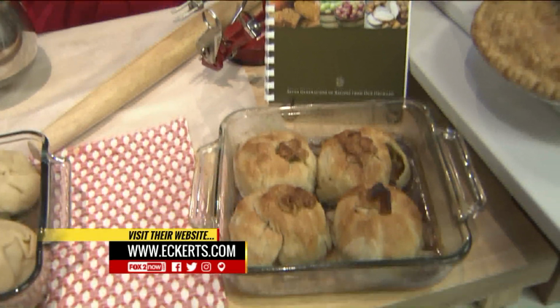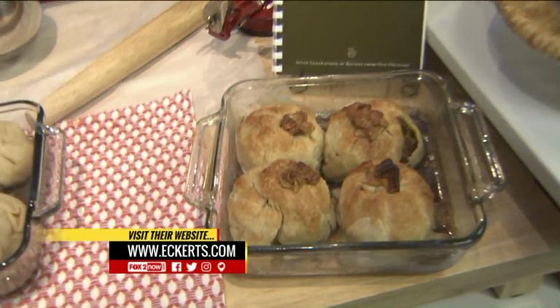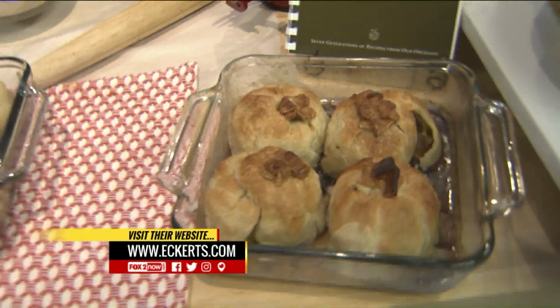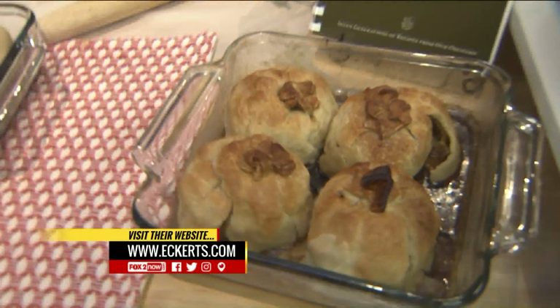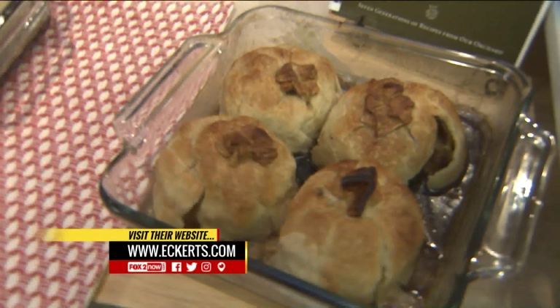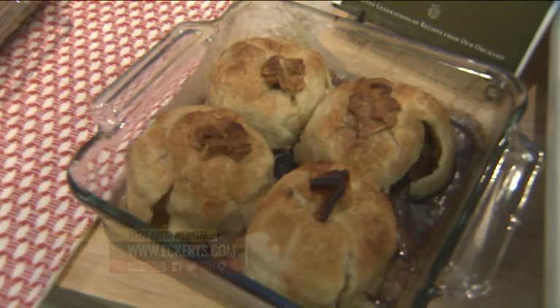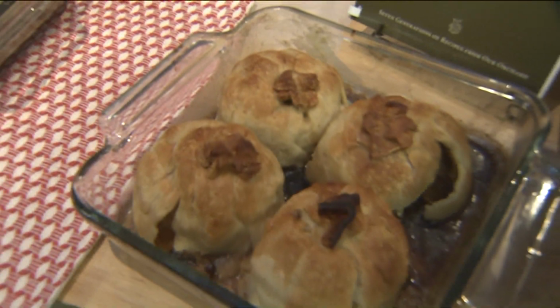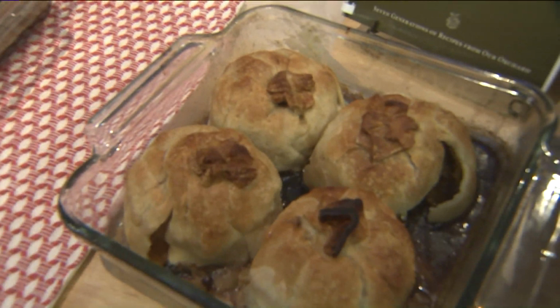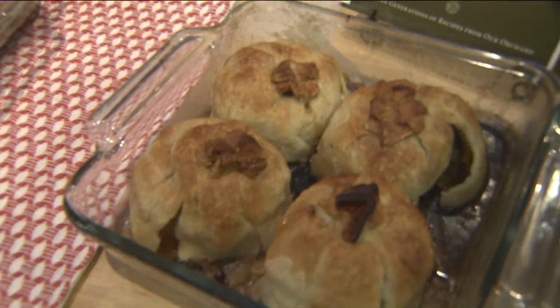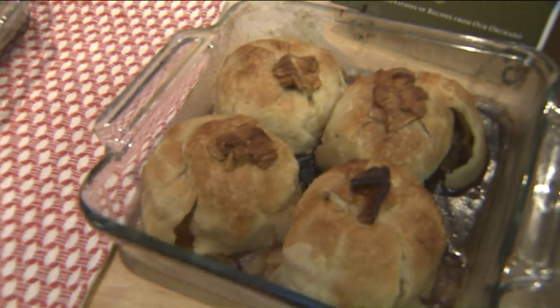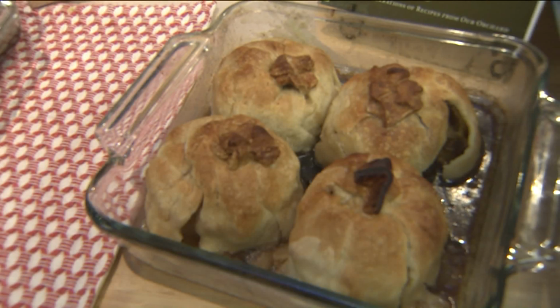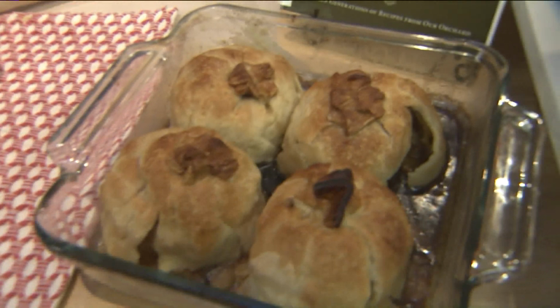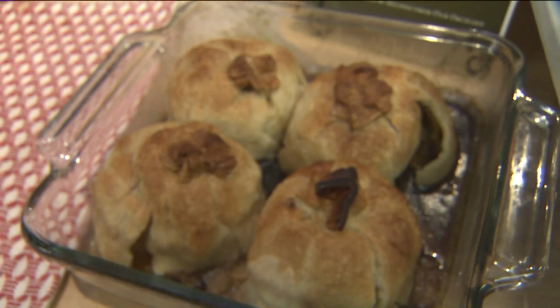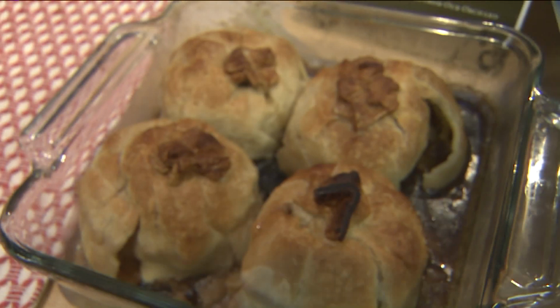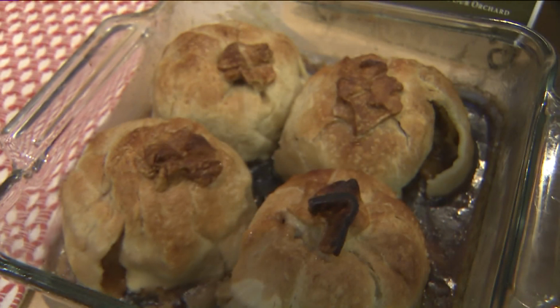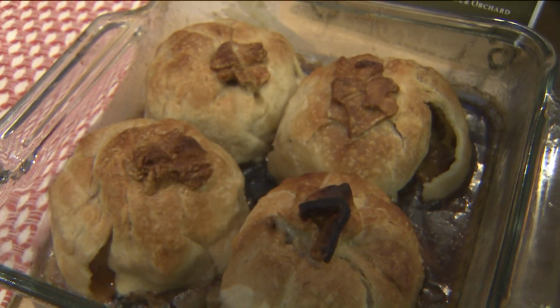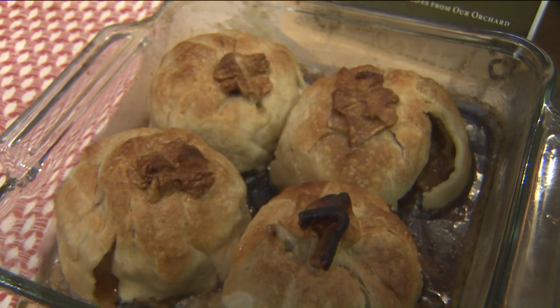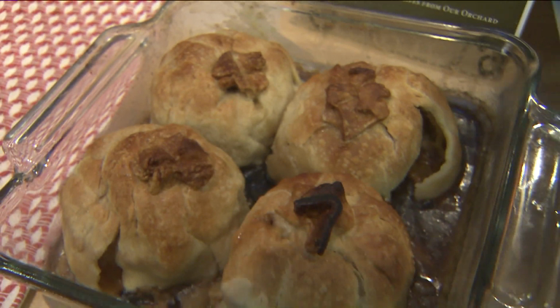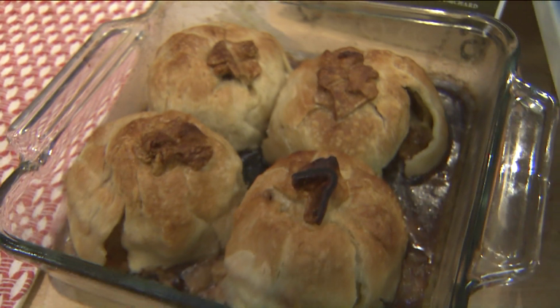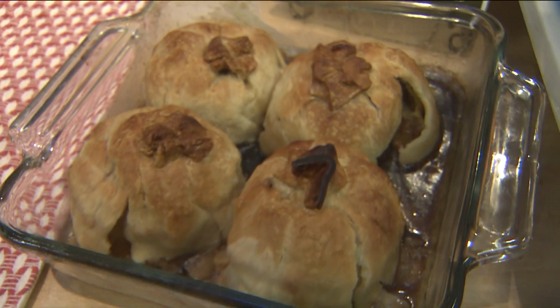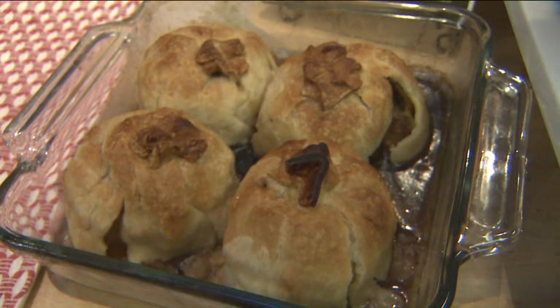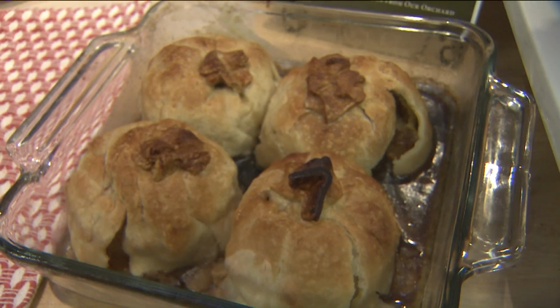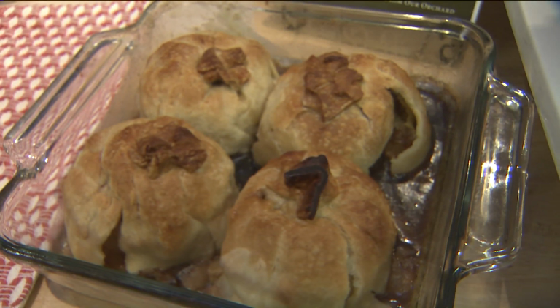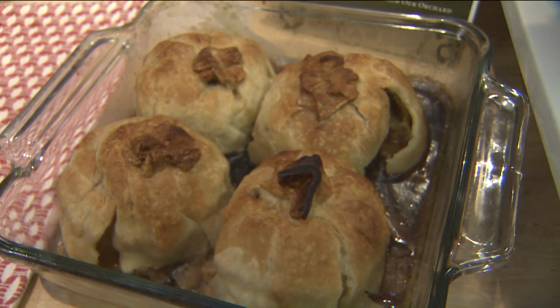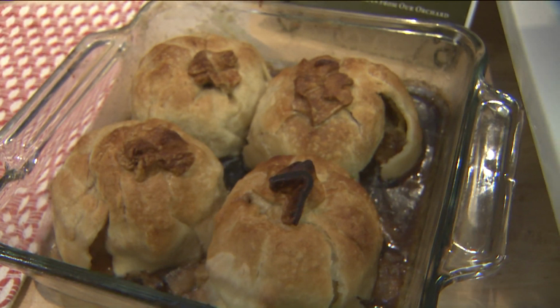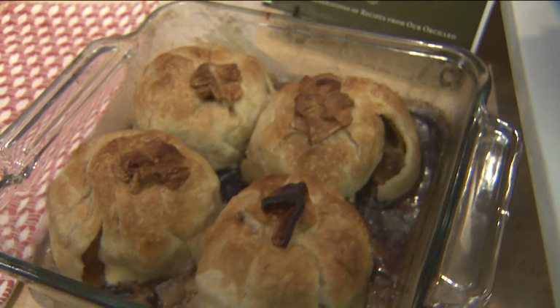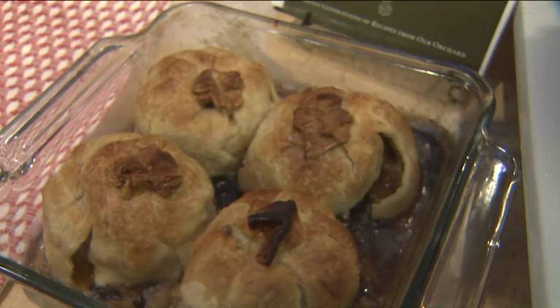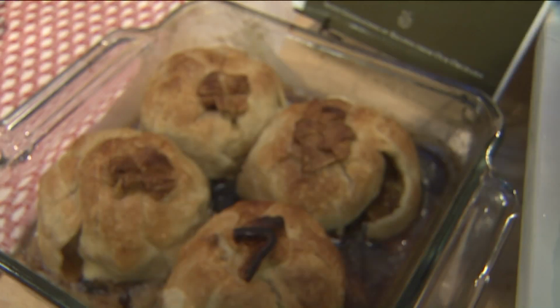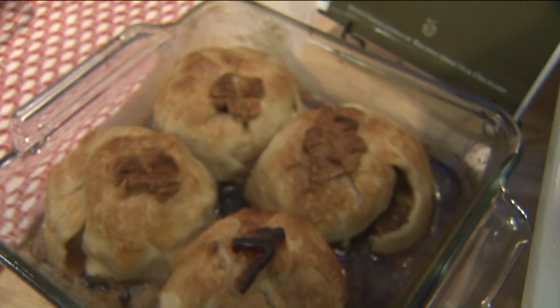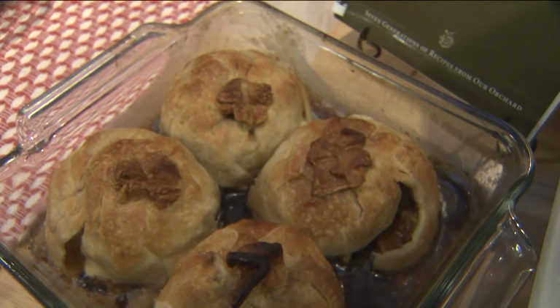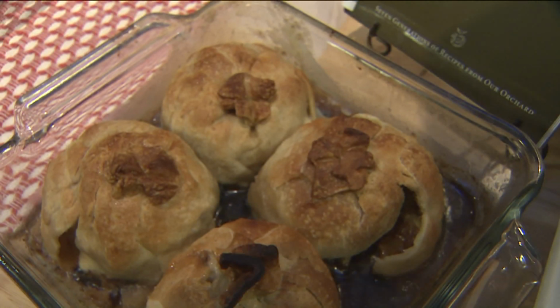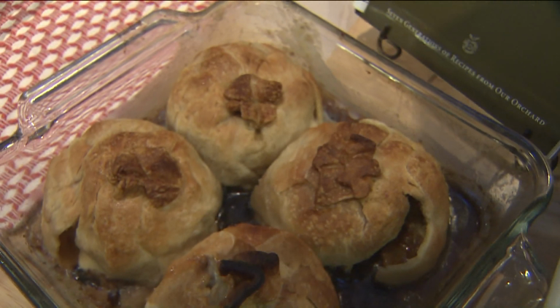I'll probably find a way to mess it up. No, you can't, really. You can't mess it up. As long as you get apples, sugar, cinnamon, and butter, you're good. And it's perfect.